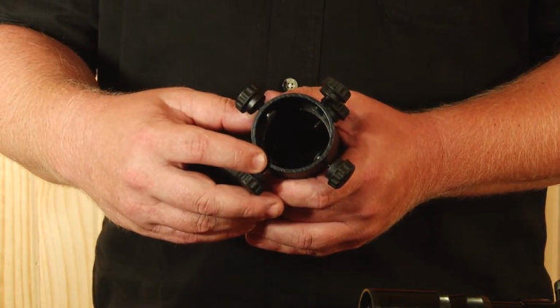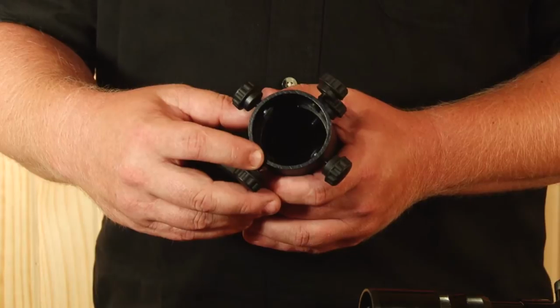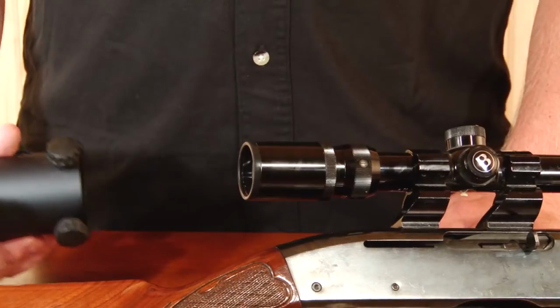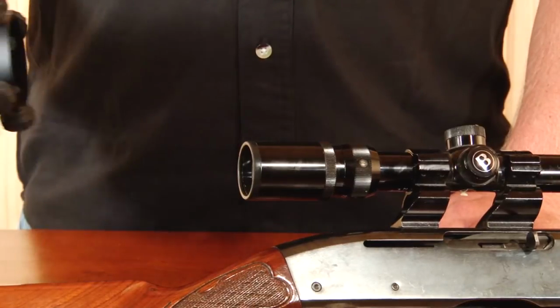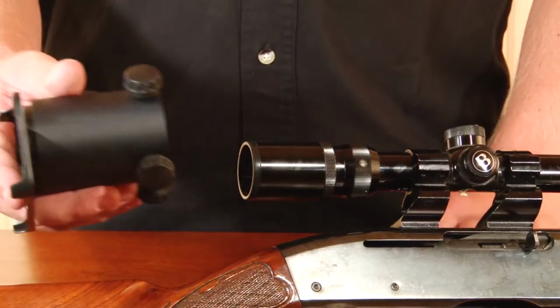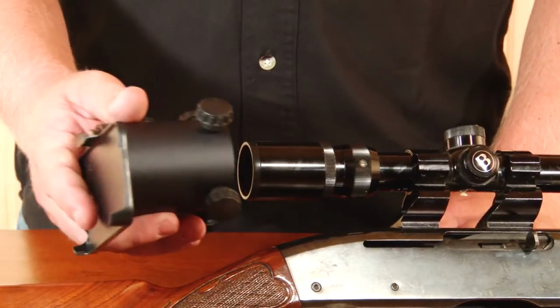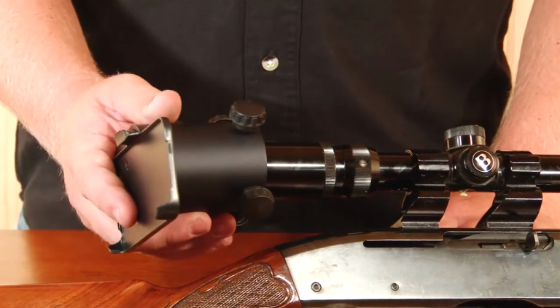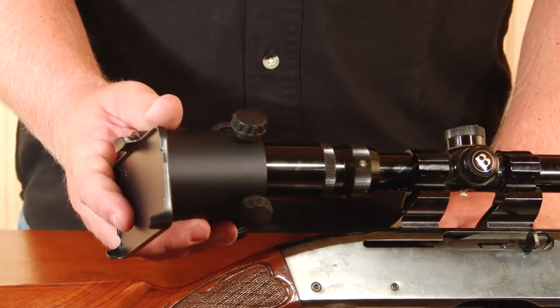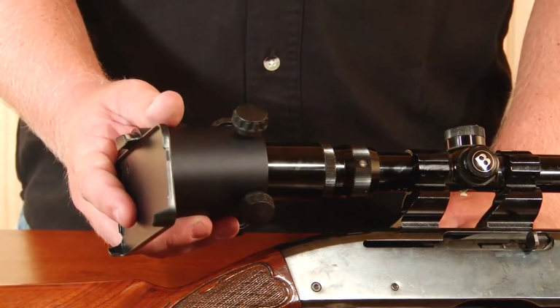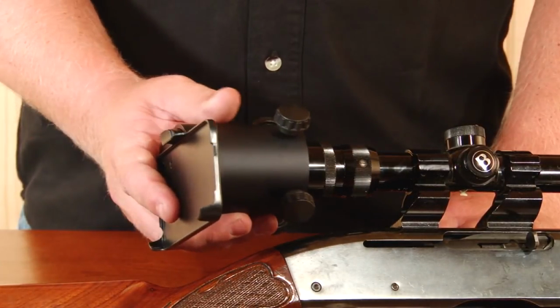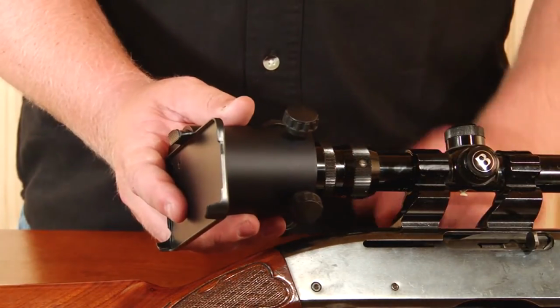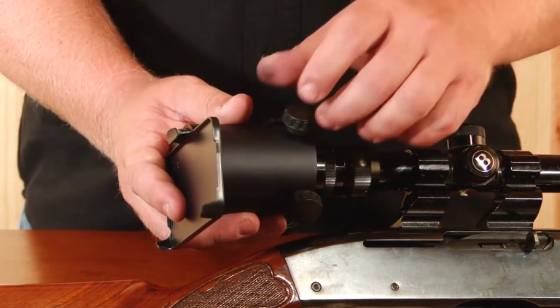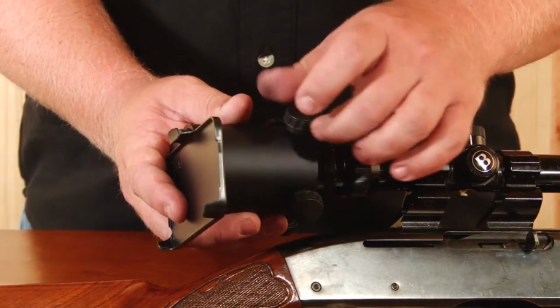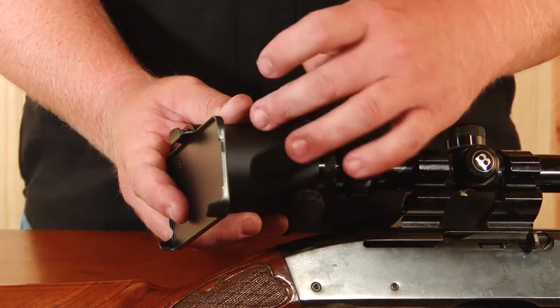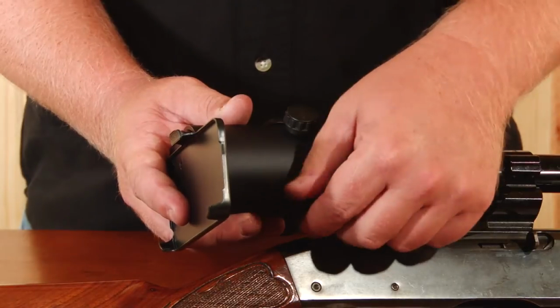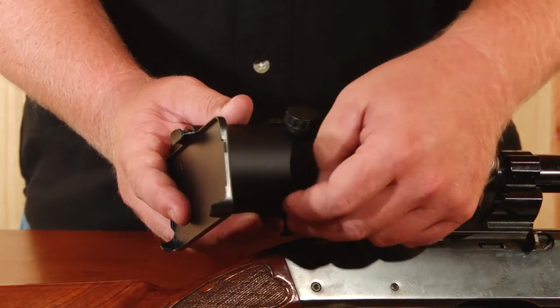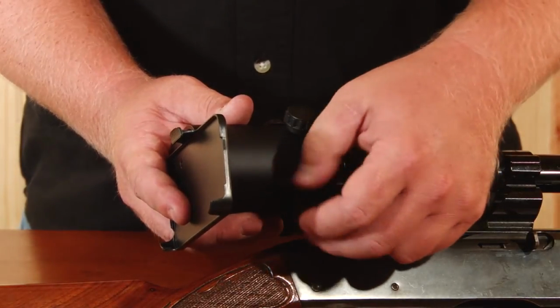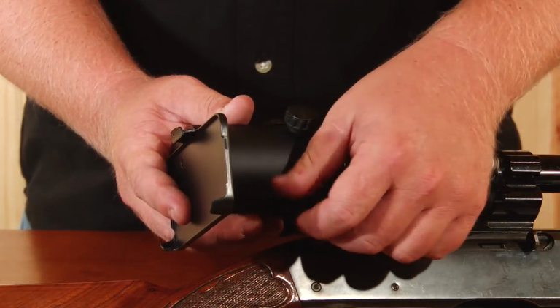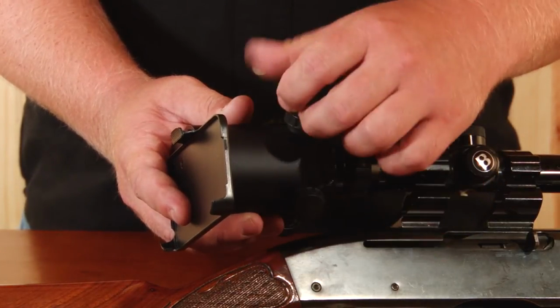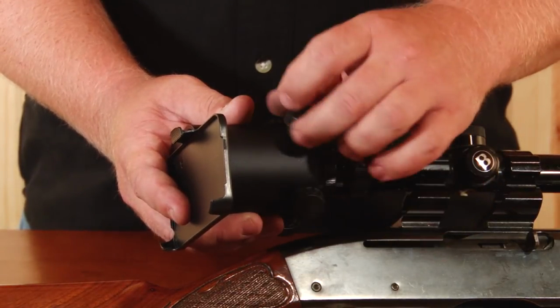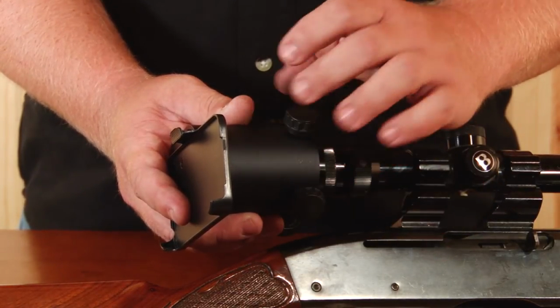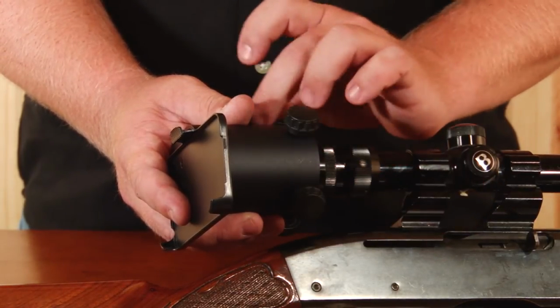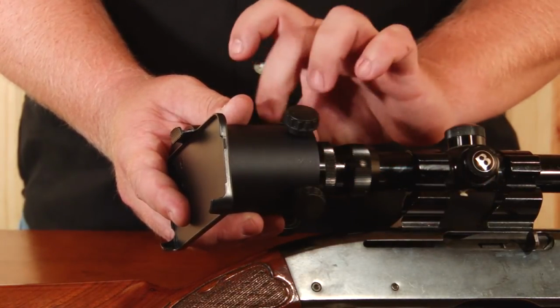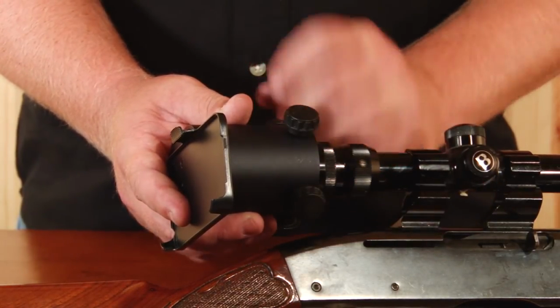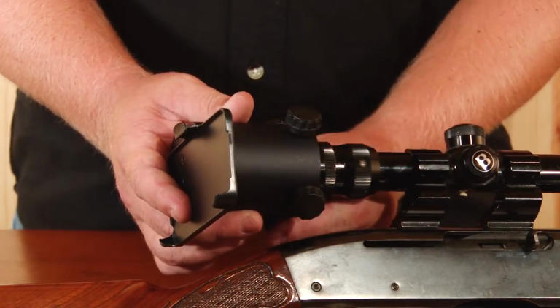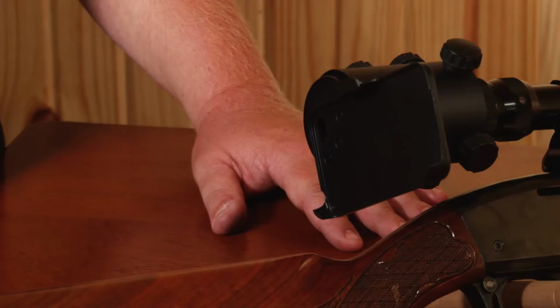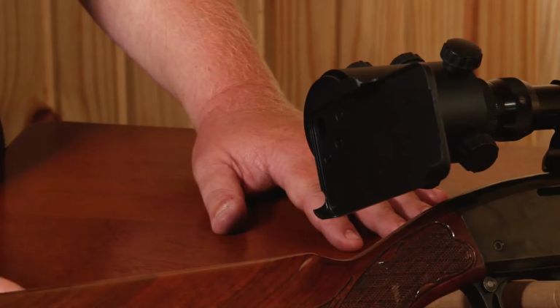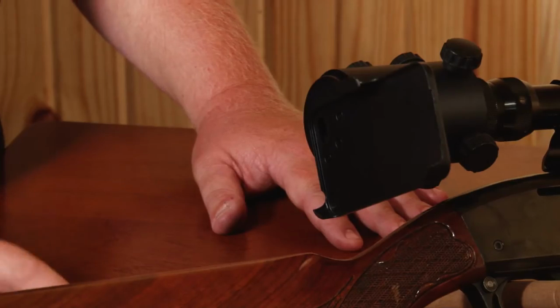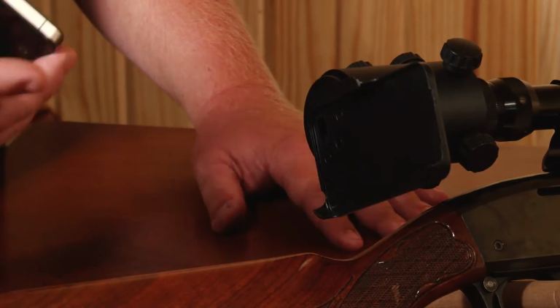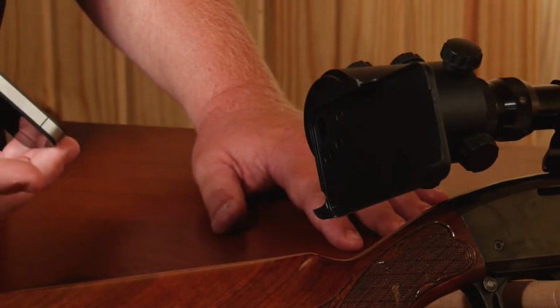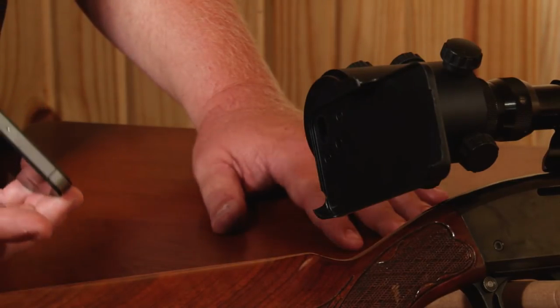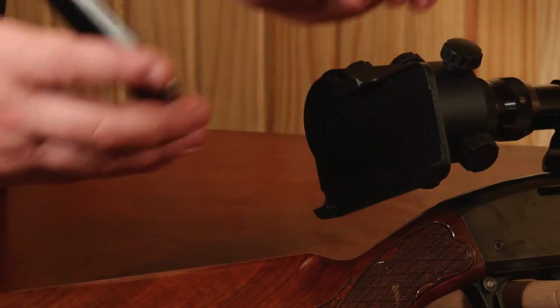Next, take the sleeve of the iScope, slide it over your scope, and tighten each thumb screw equally four to five turns, depending on the size of the scope. At this point you're ready to attach your smartphone to the unit.